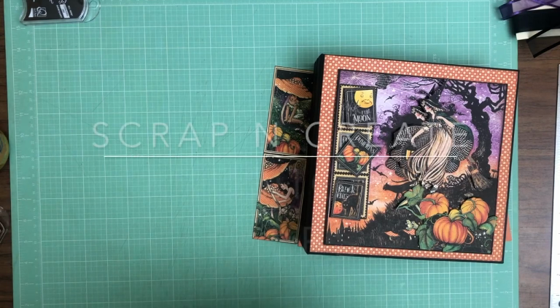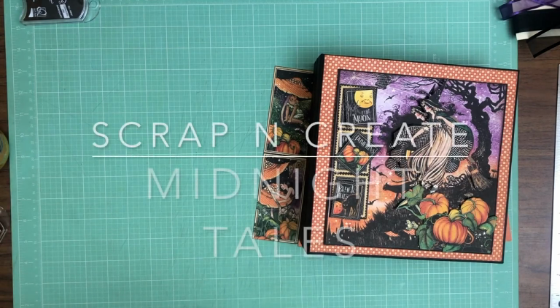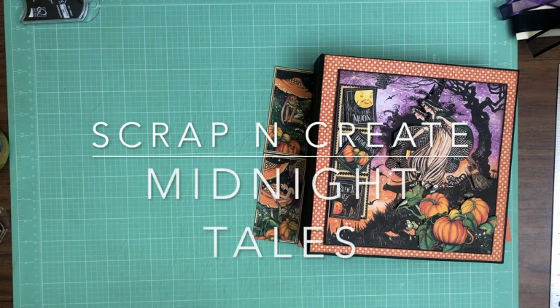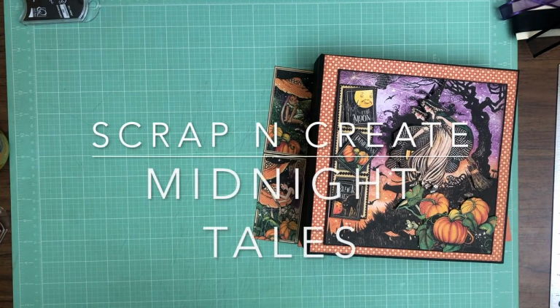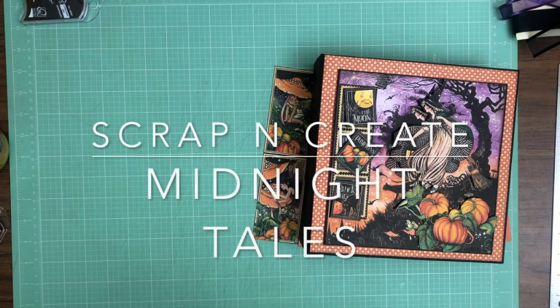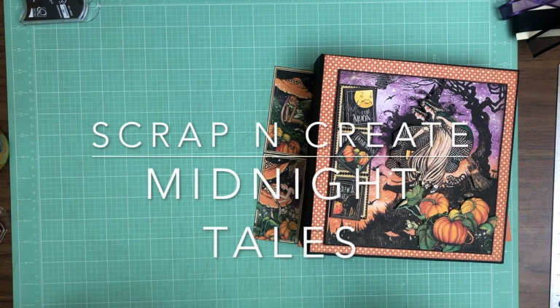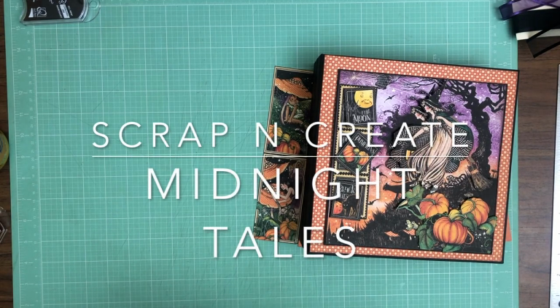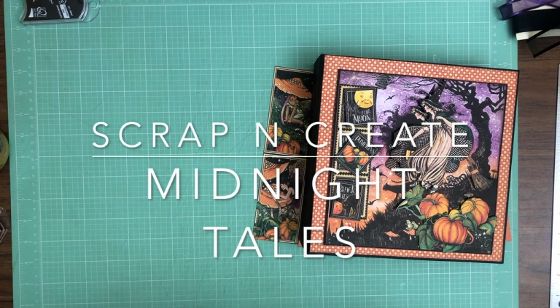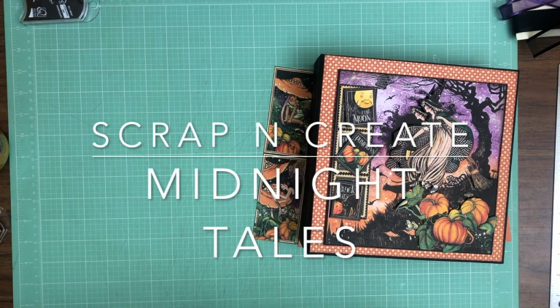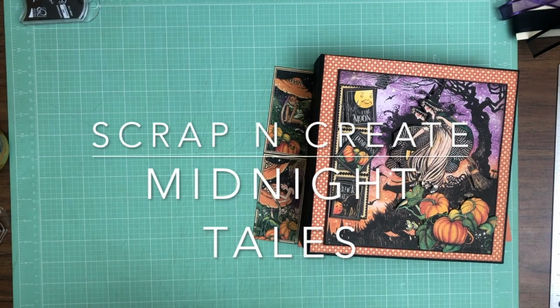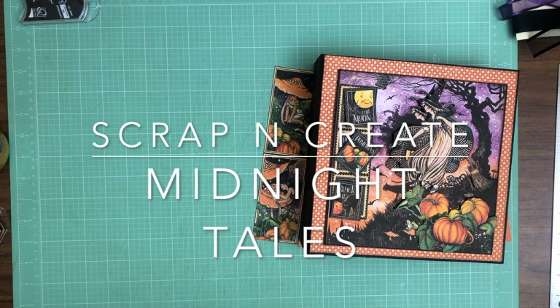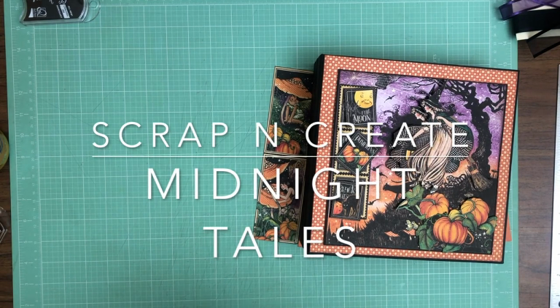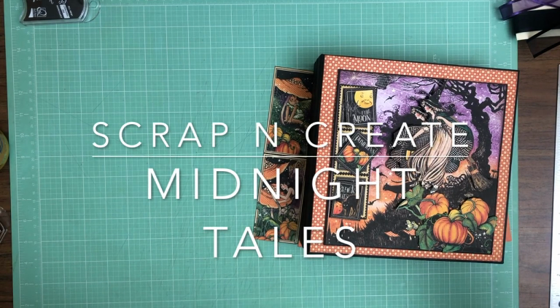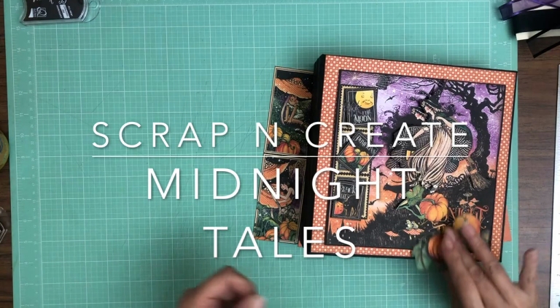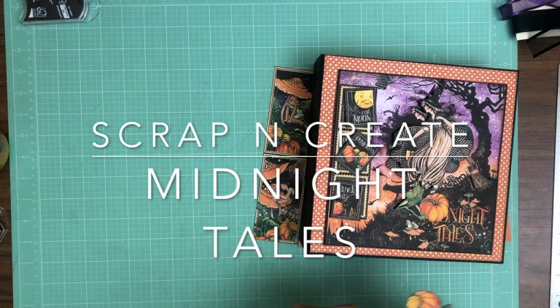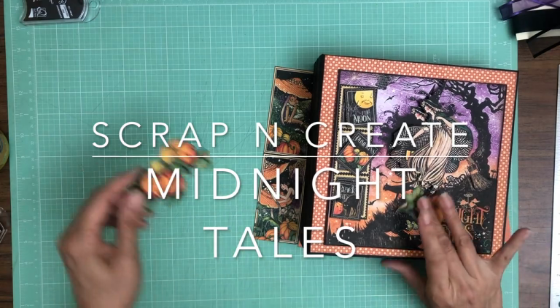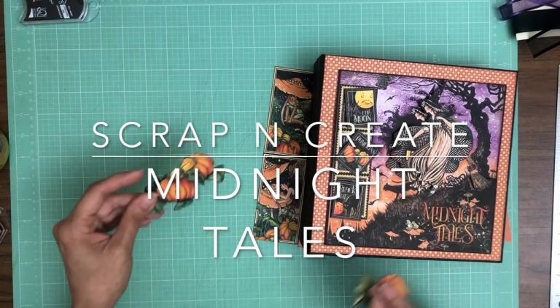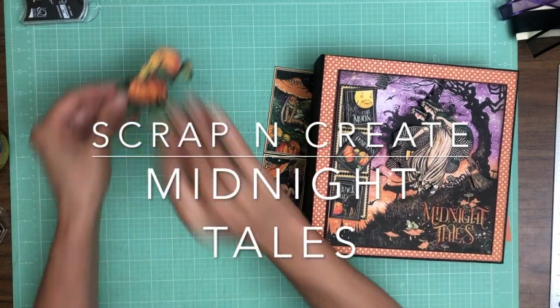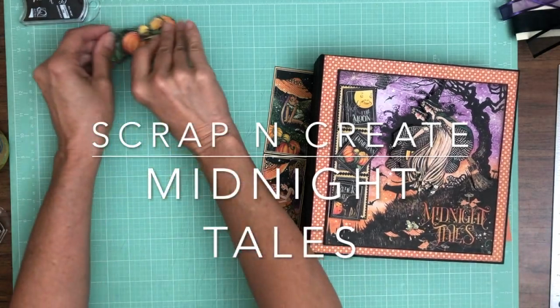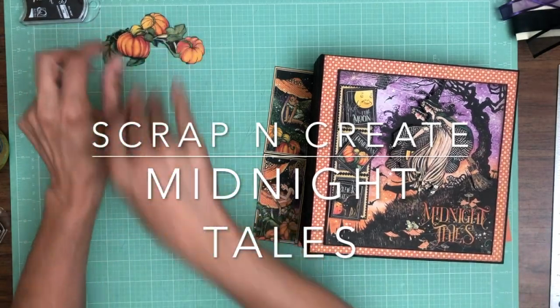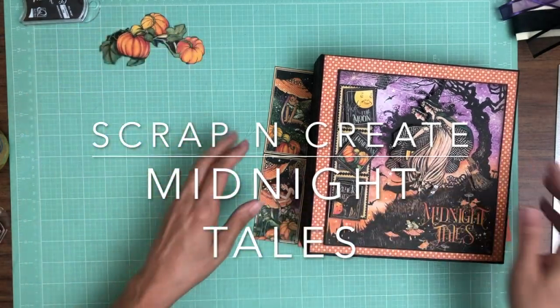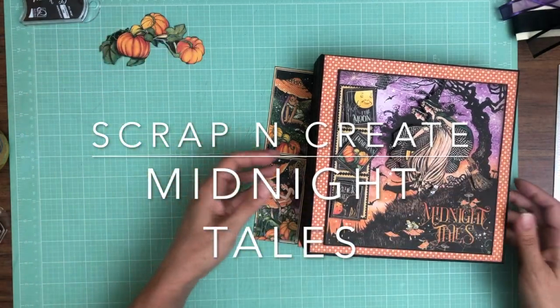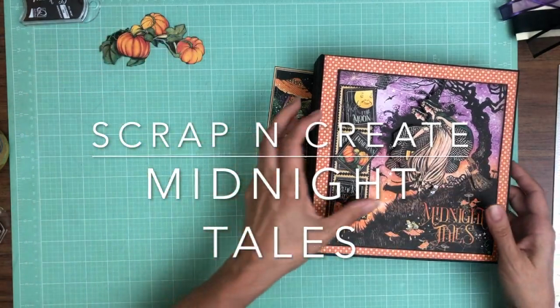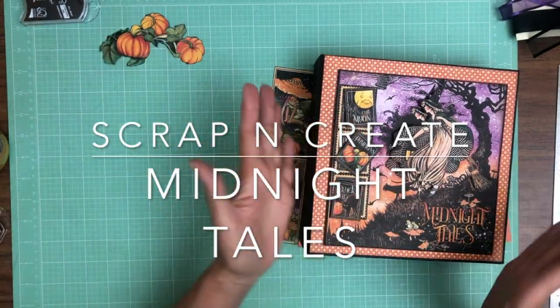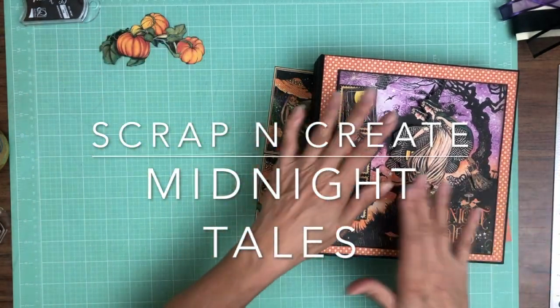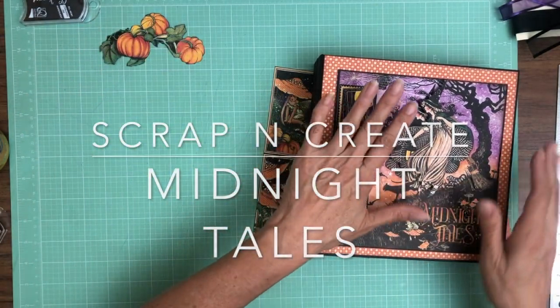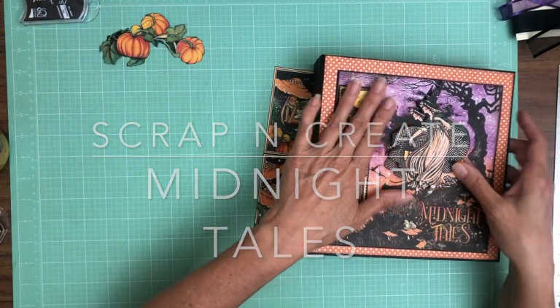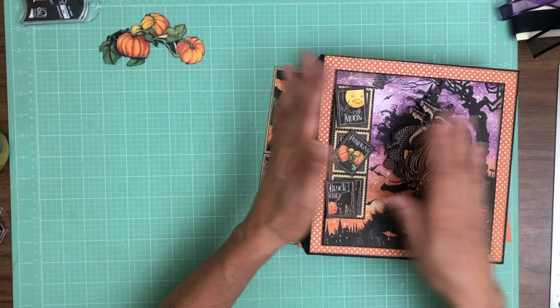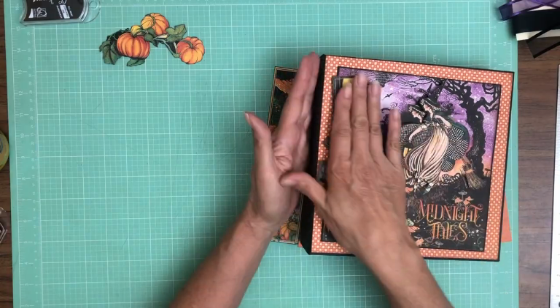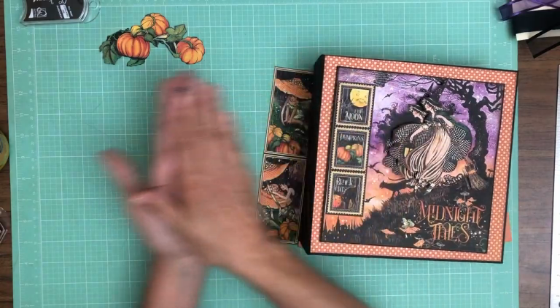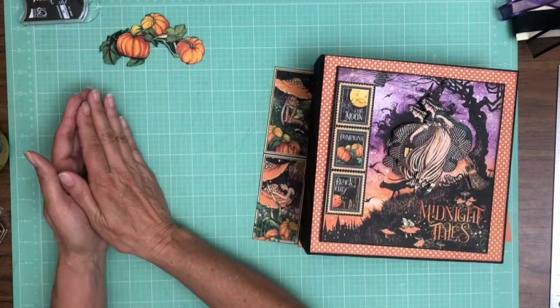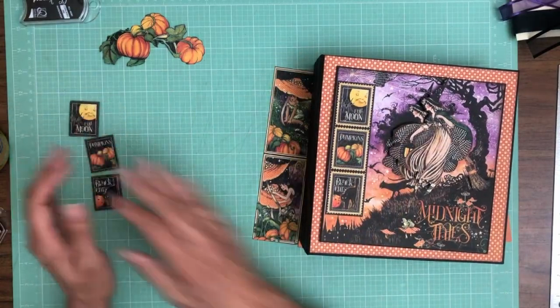Hey everyone, it's Daphne from Scrap and Create and we are working on Midnight Tales. I've got the cover laid out mostly, so let me show you what I've done.